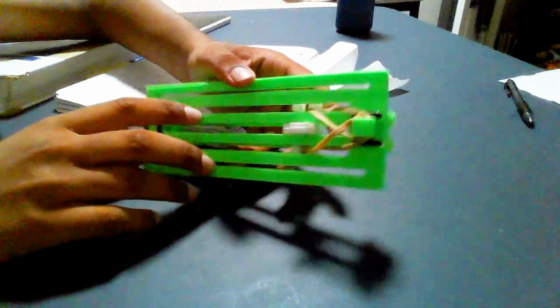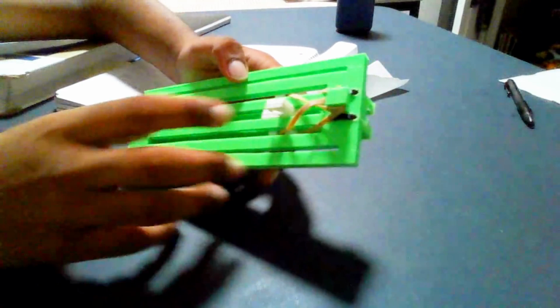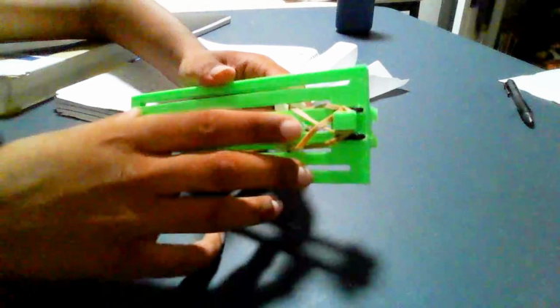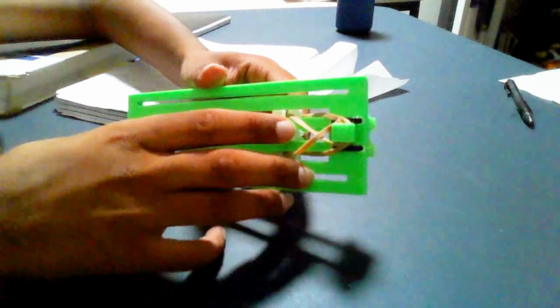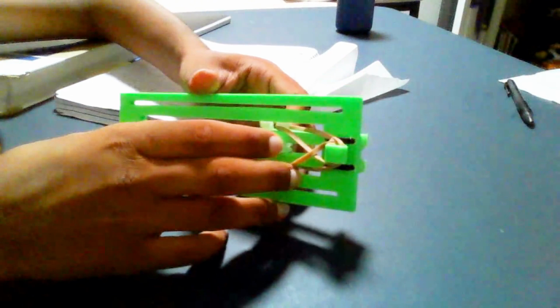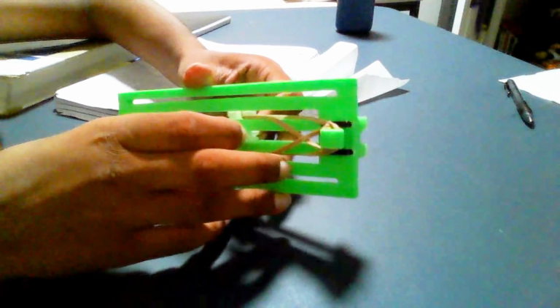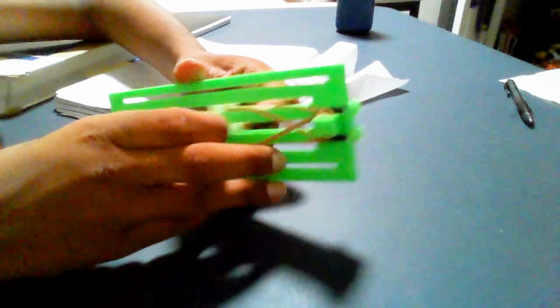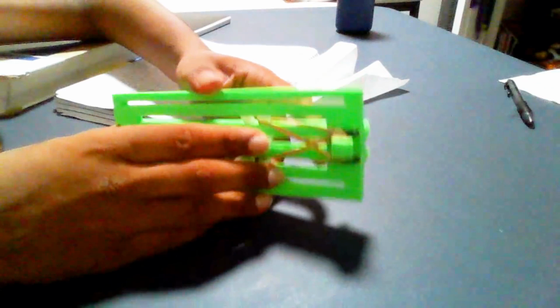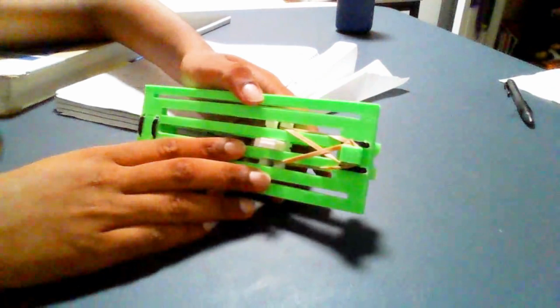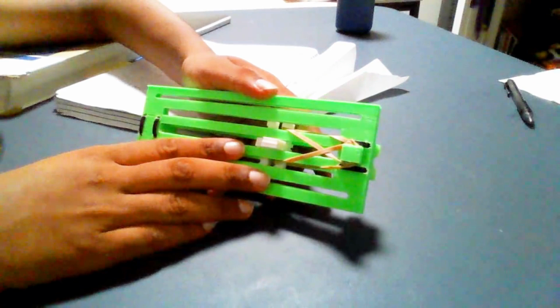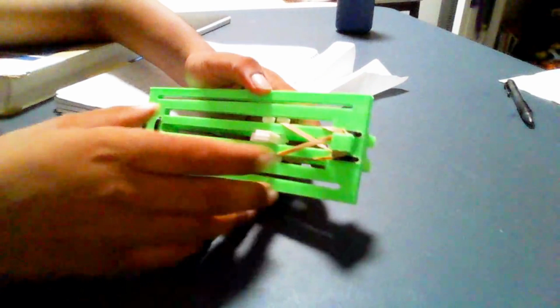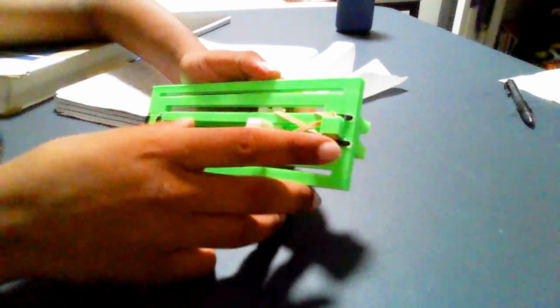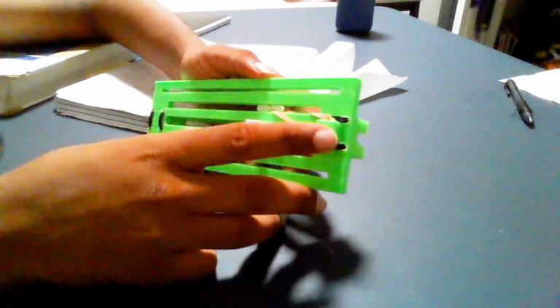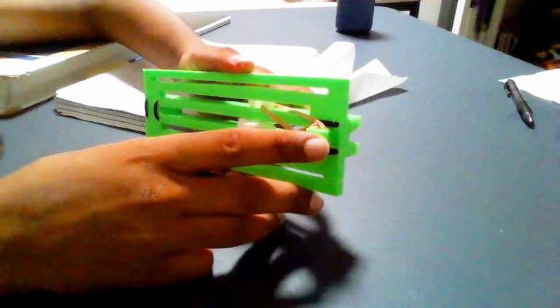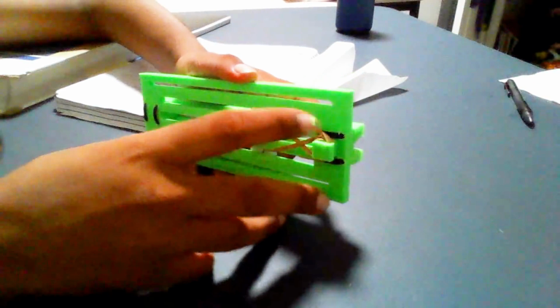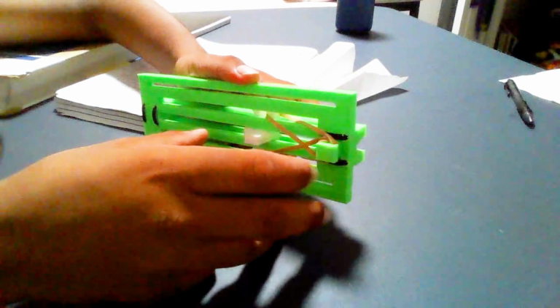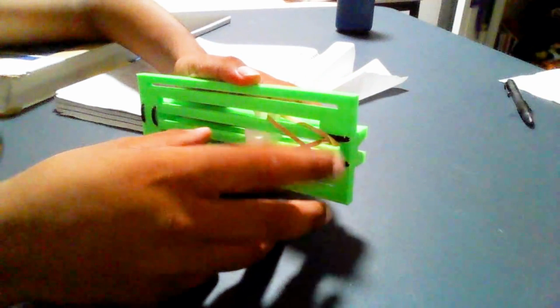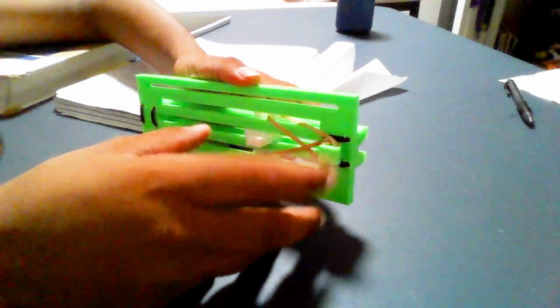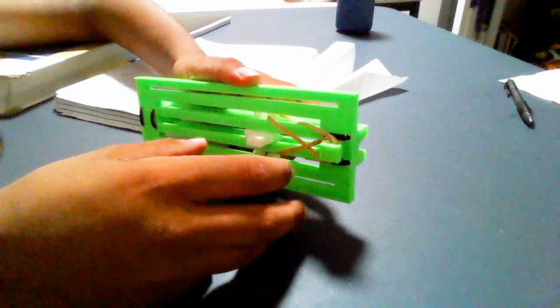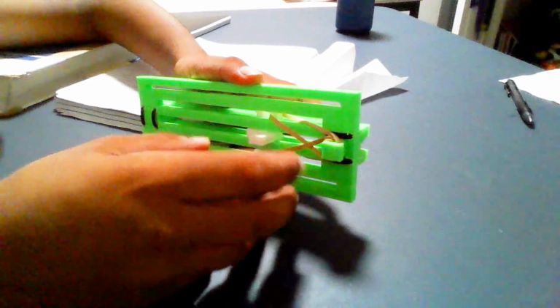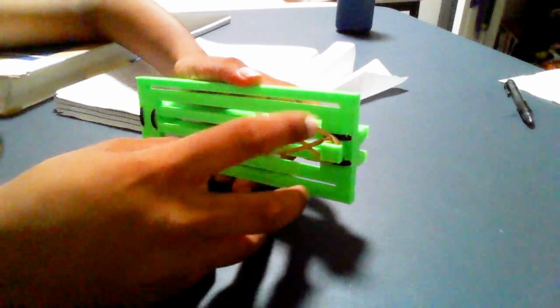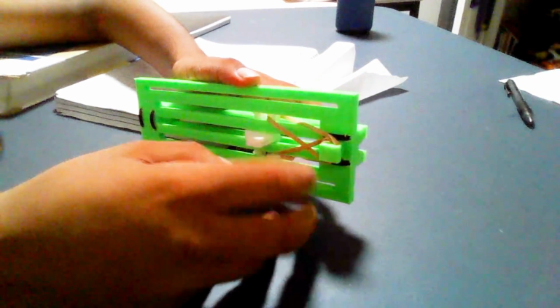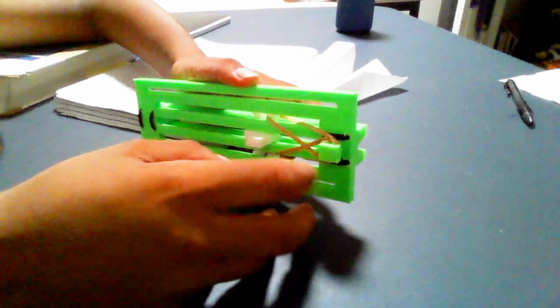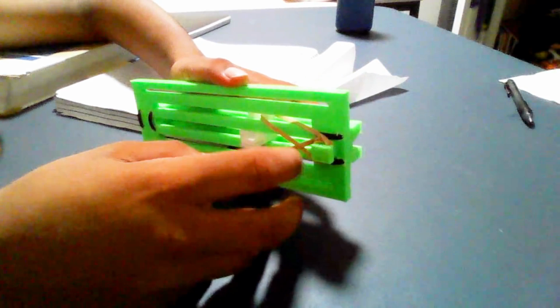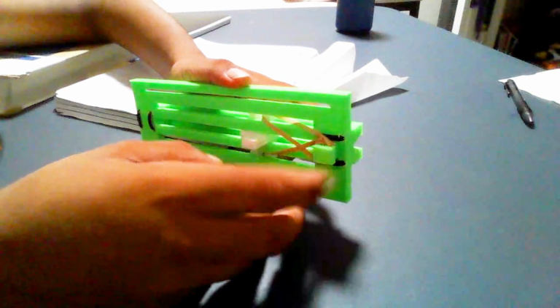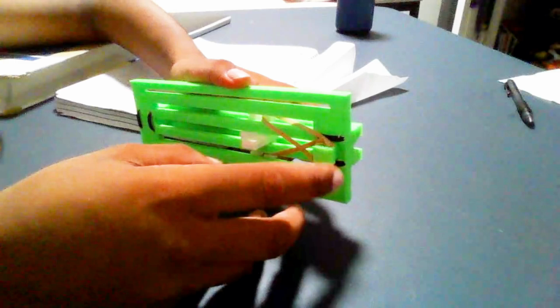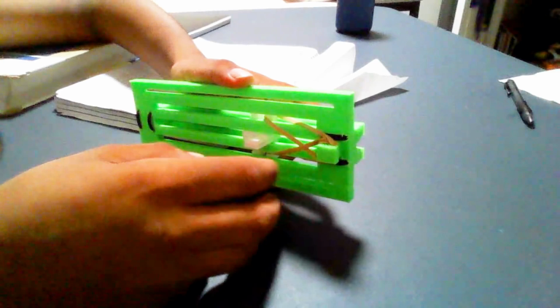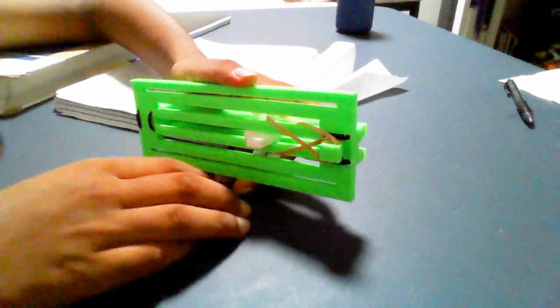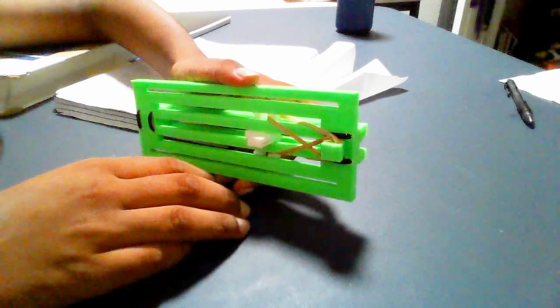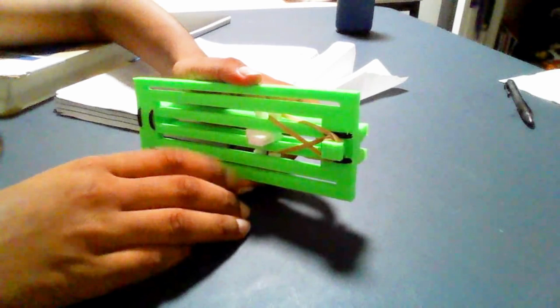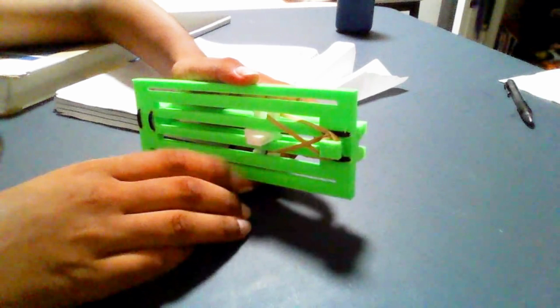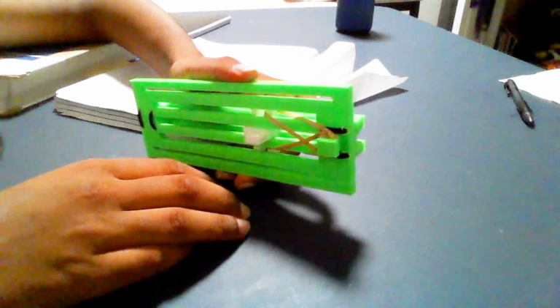We used a rubber band mechanism, and we just rounded the rubber band. We used two rubber bands and rounded it here a bunch of times for more tension.